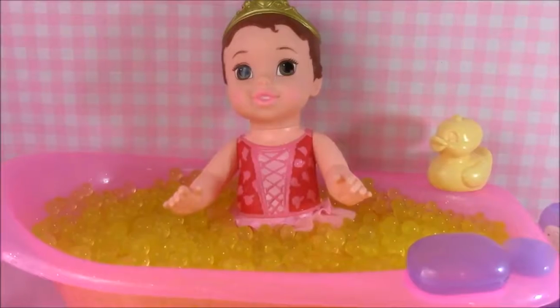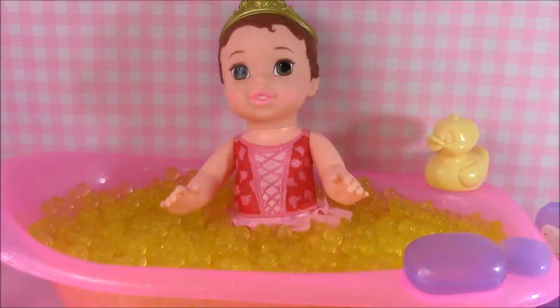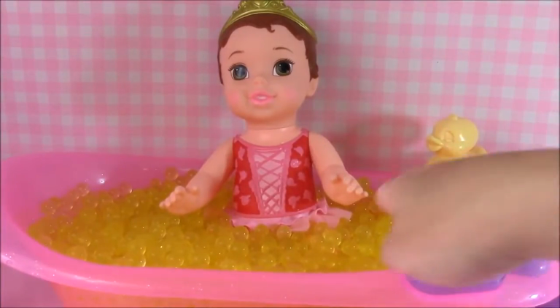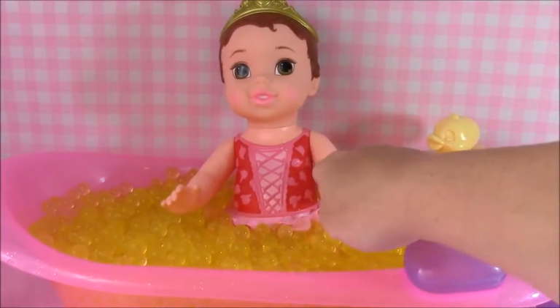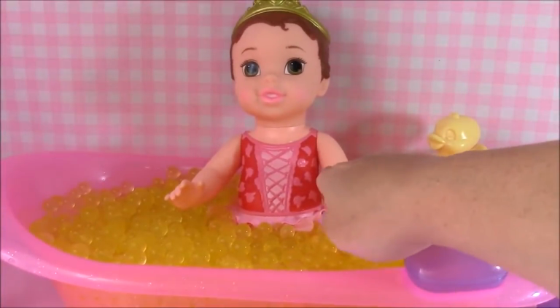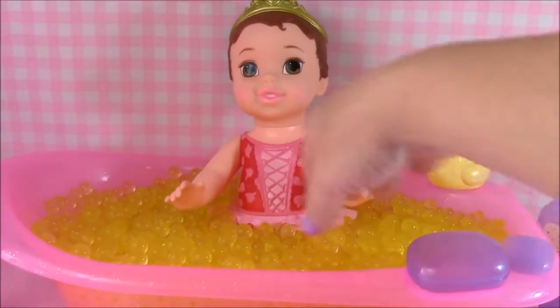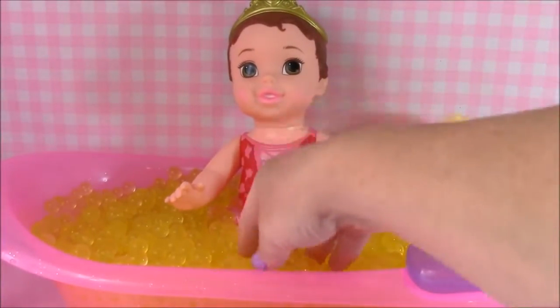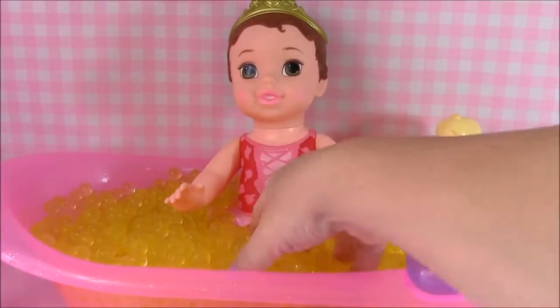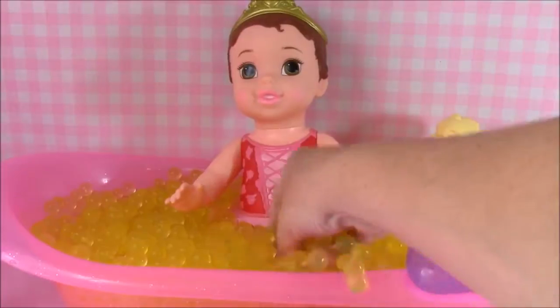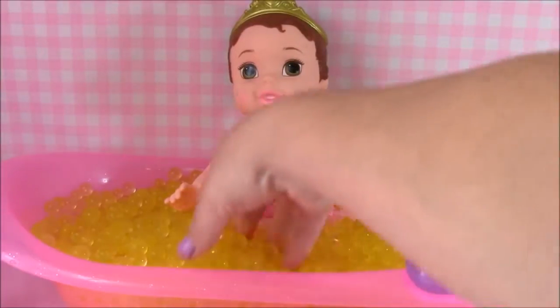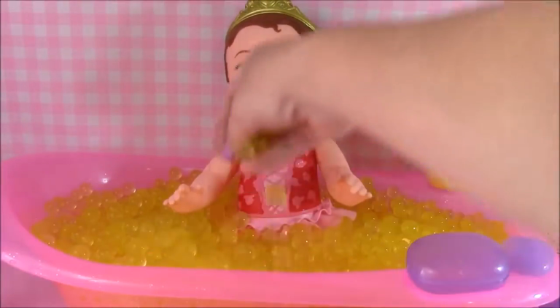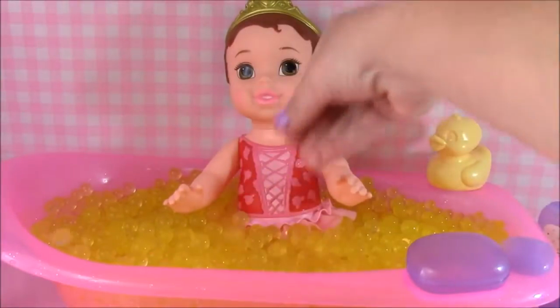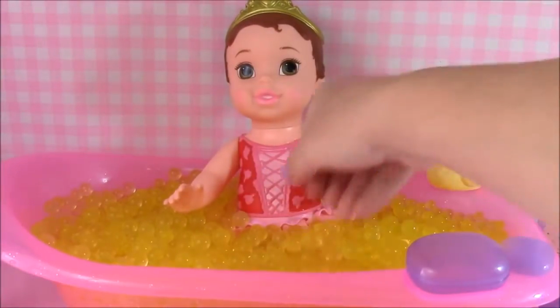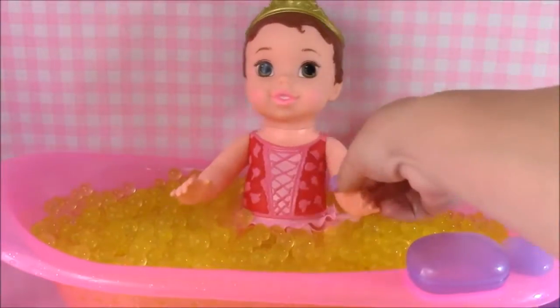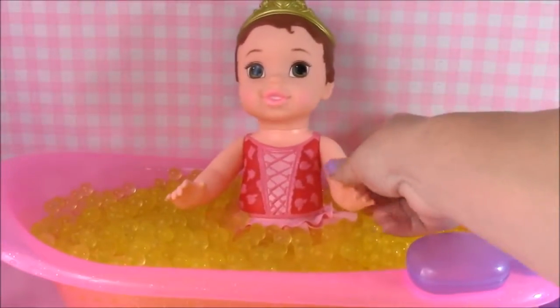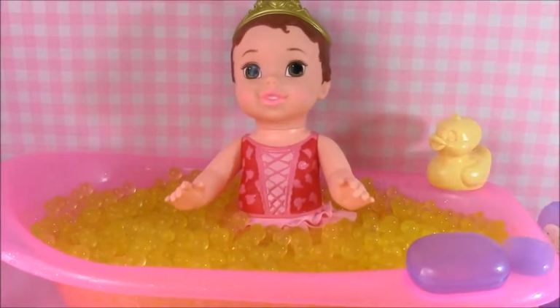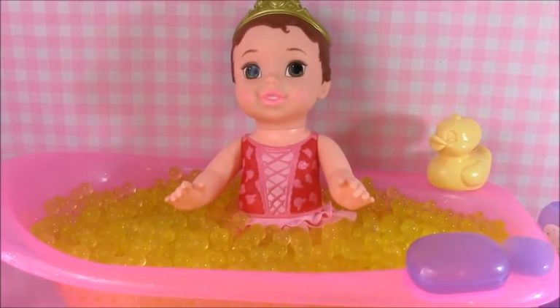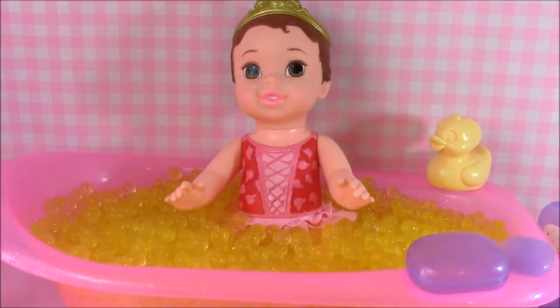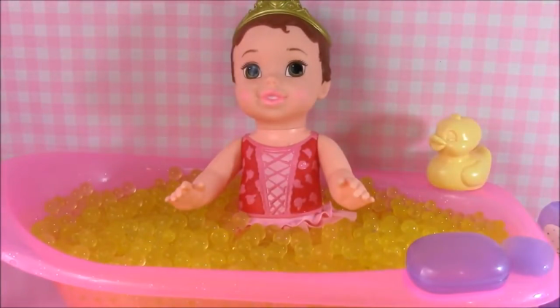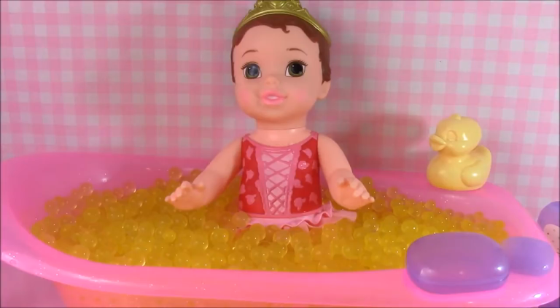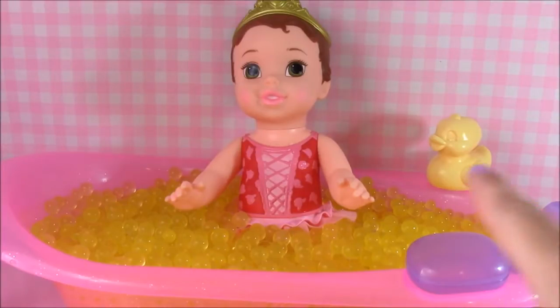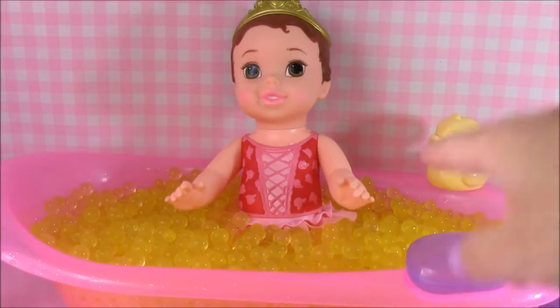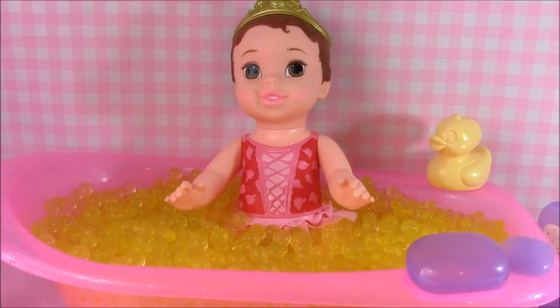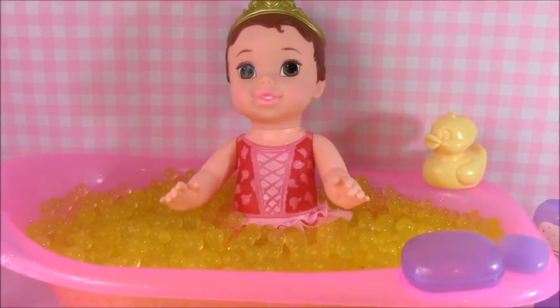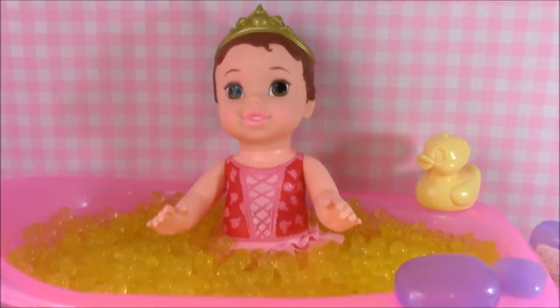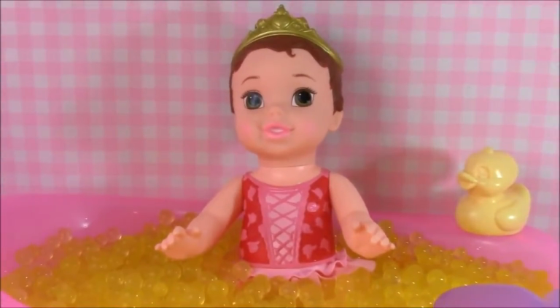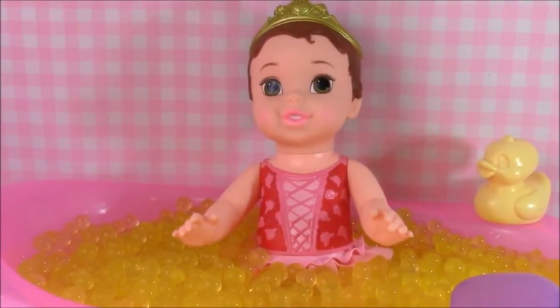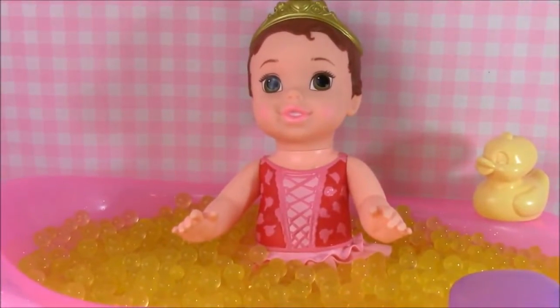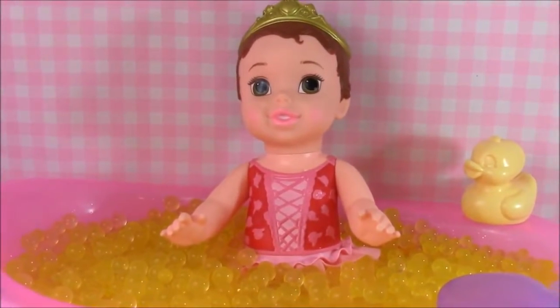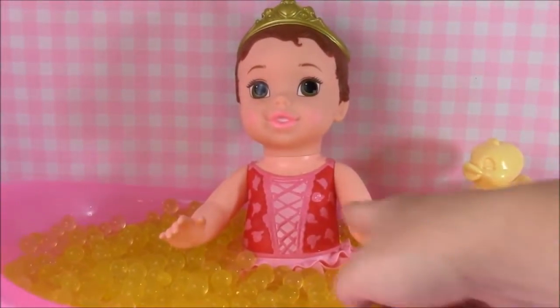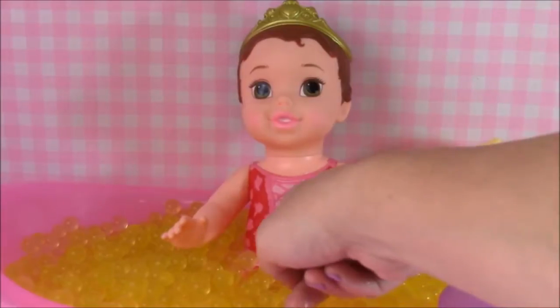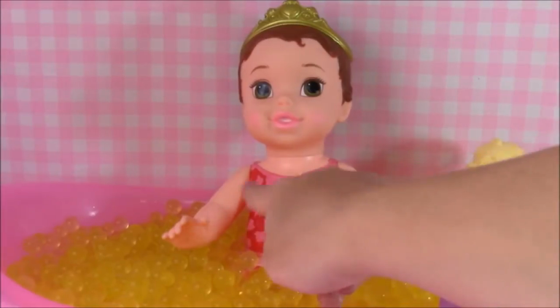Look at our adorable little bath time Belle sitting in her Orbeez bathtub. So cute - she's lounging away. It's like a little spa. And as you can see, I'll give you a close up - her bathing suit is pink.